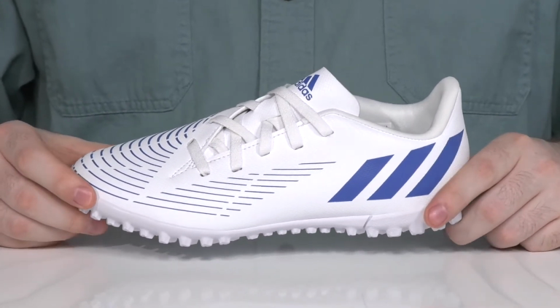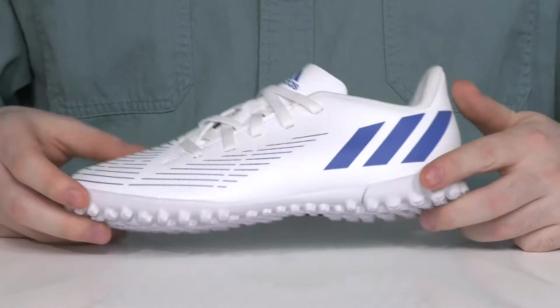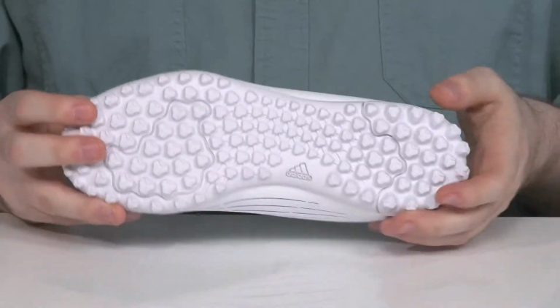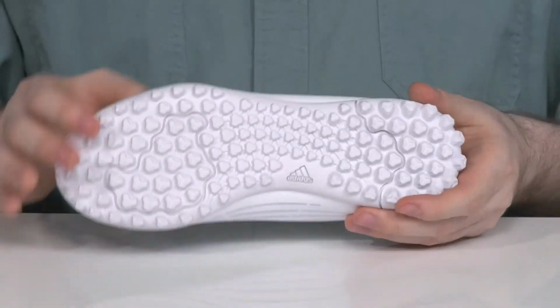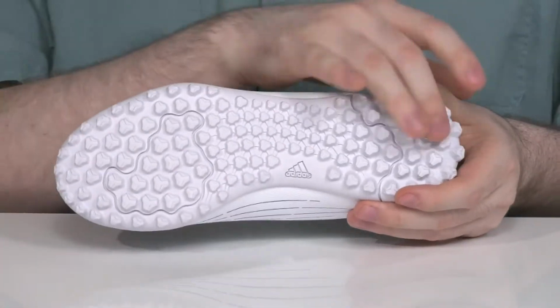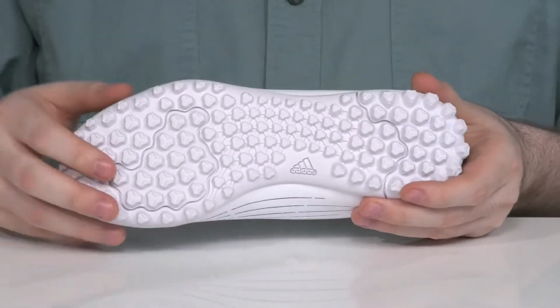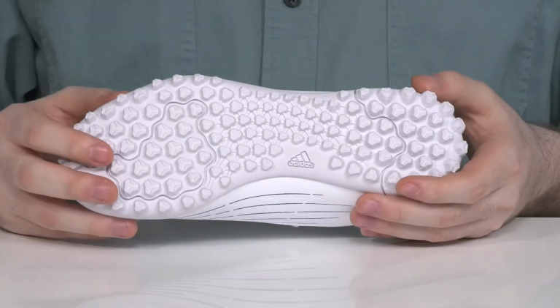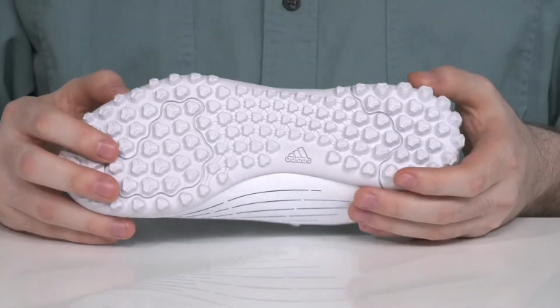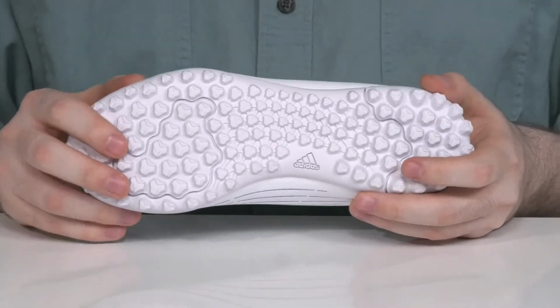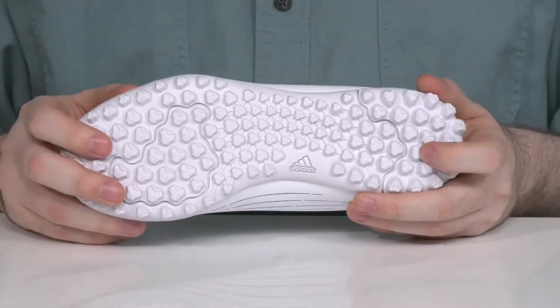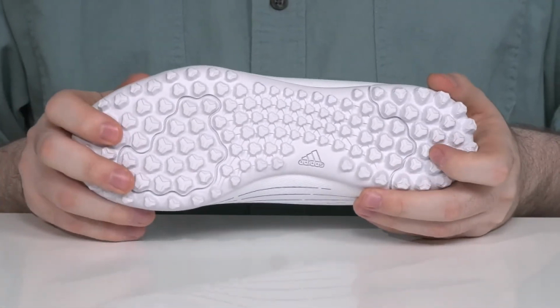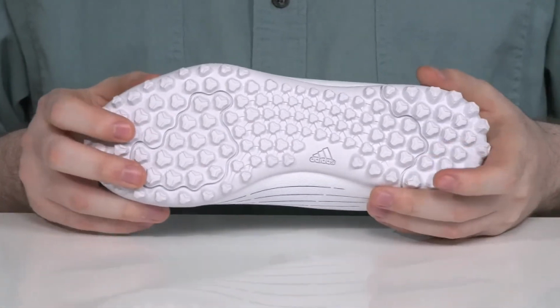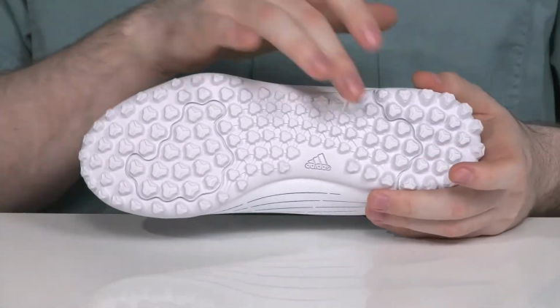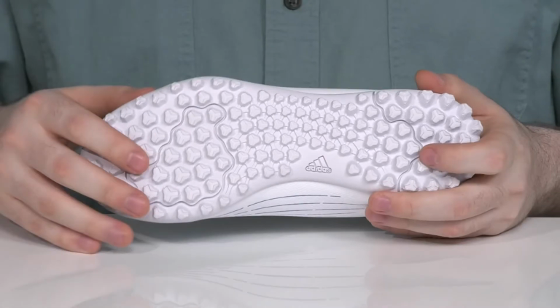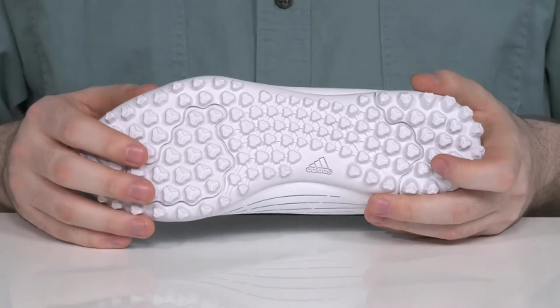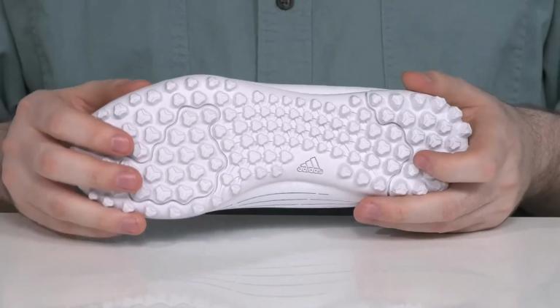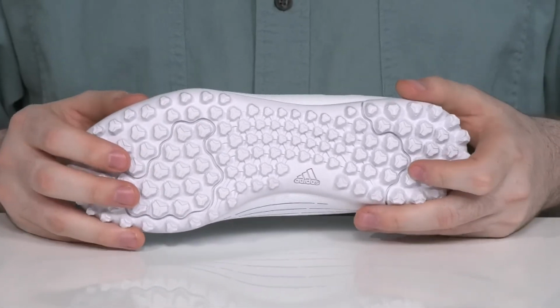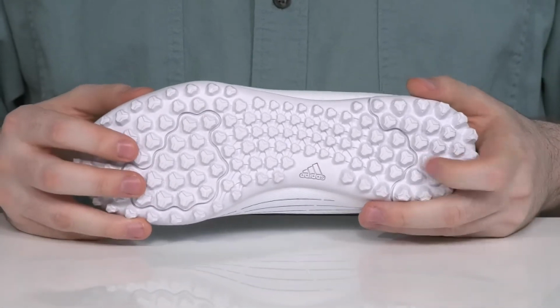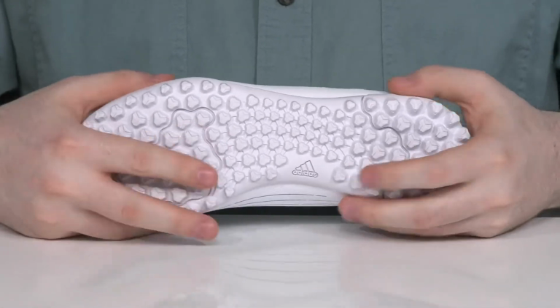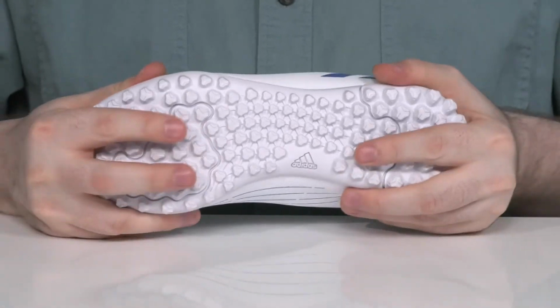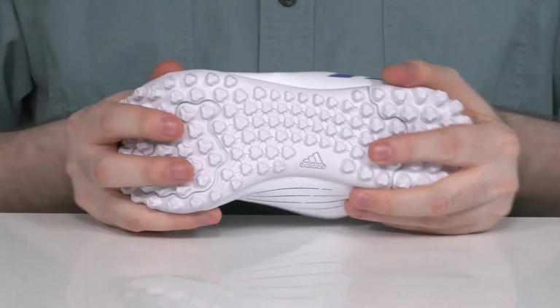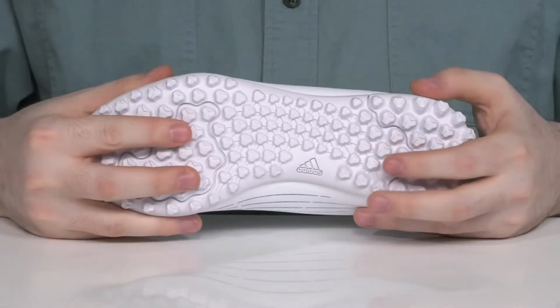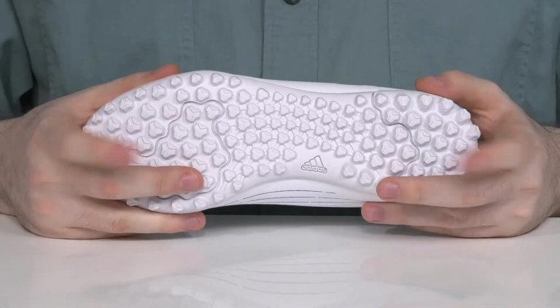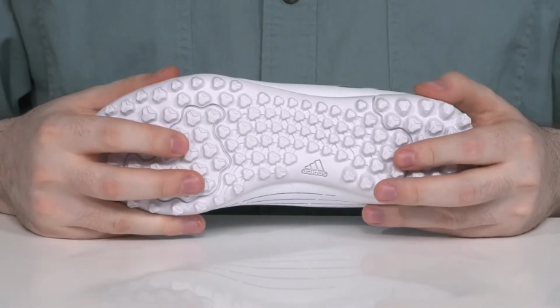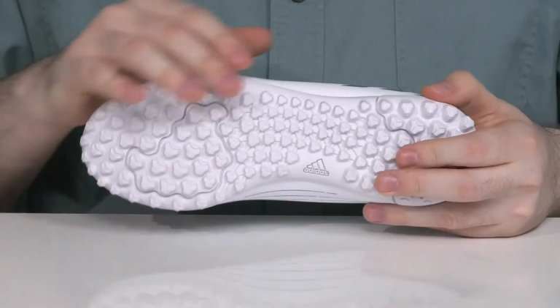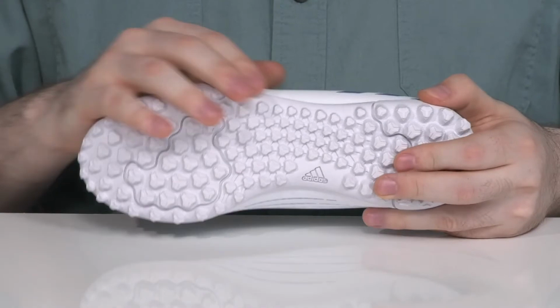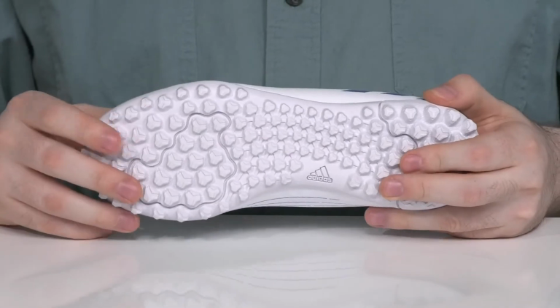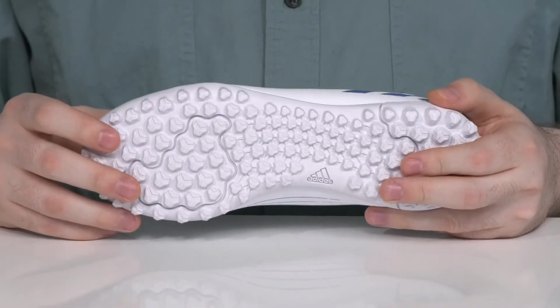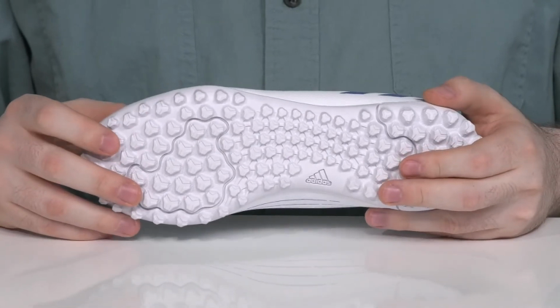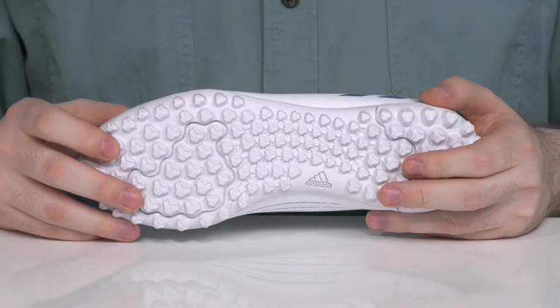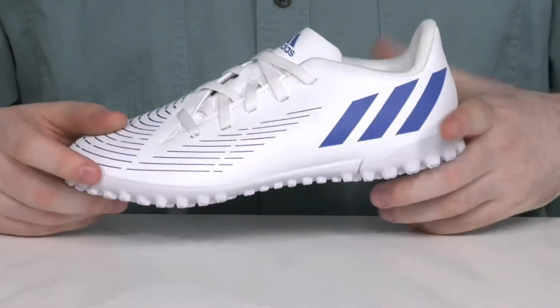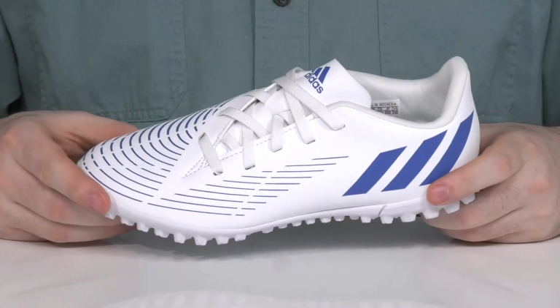It's made for performance with a super durable rubber outsole that has reliable lugs. That pattern design is going to keep them stable and secure with plenty of flex, while also making sure it can stand up to natural and artificial terrain abuse.